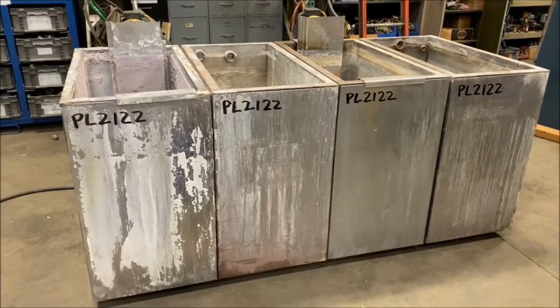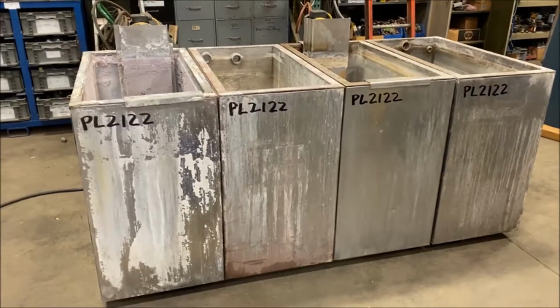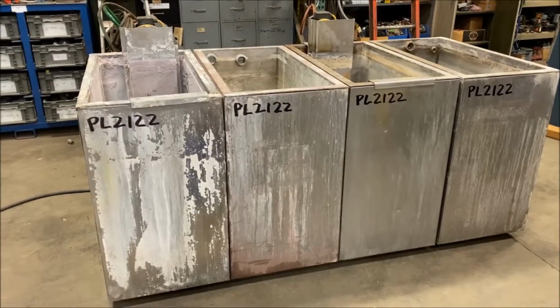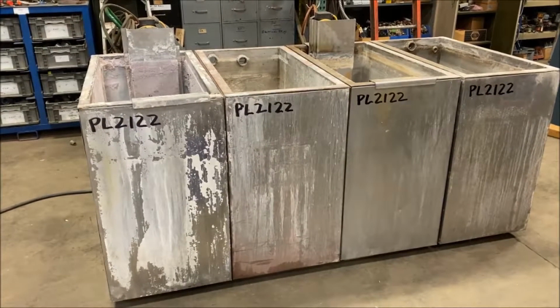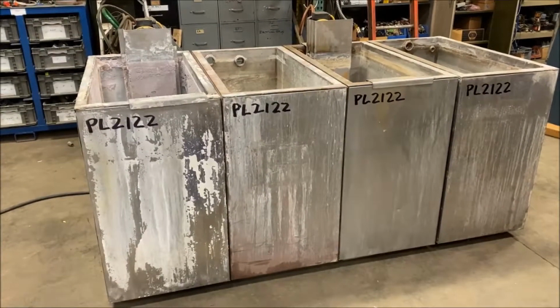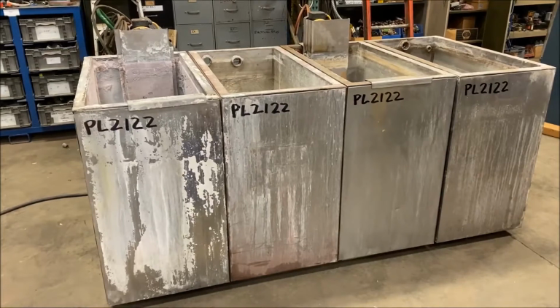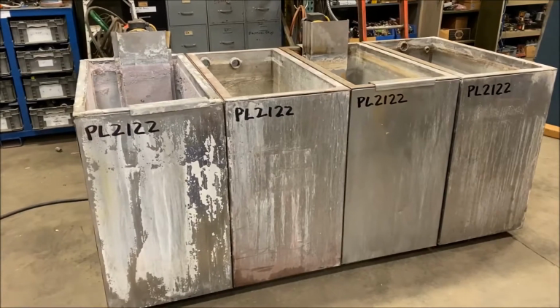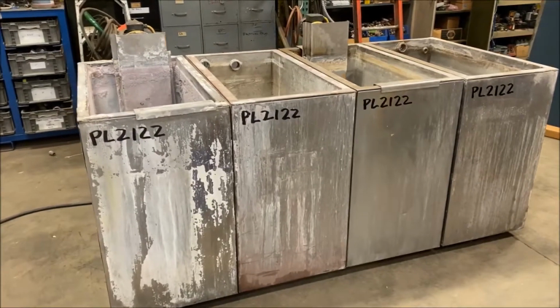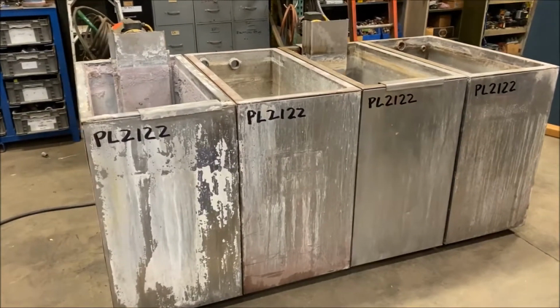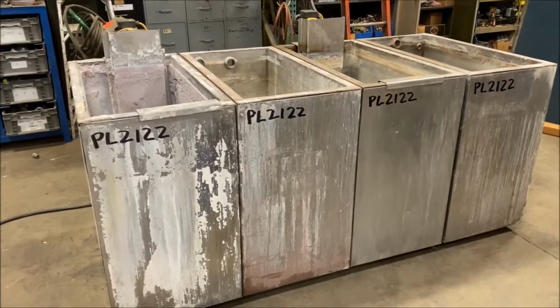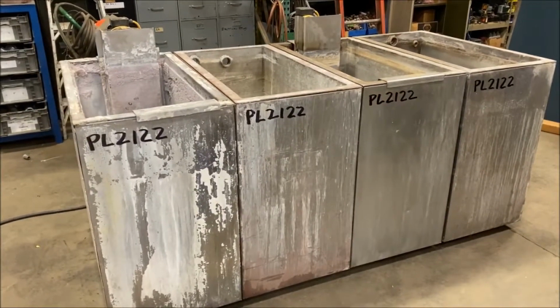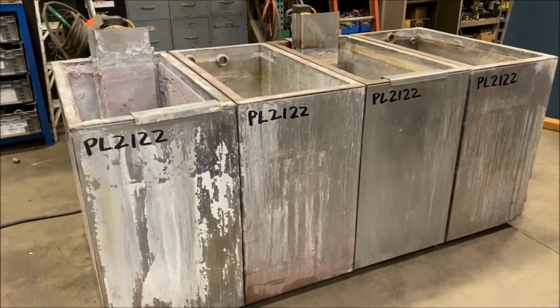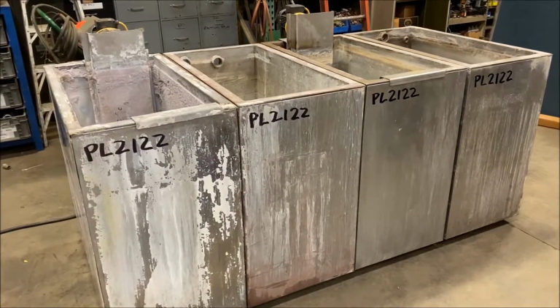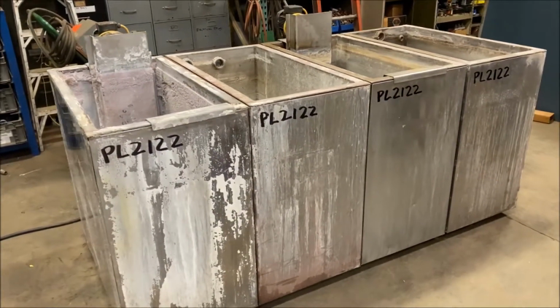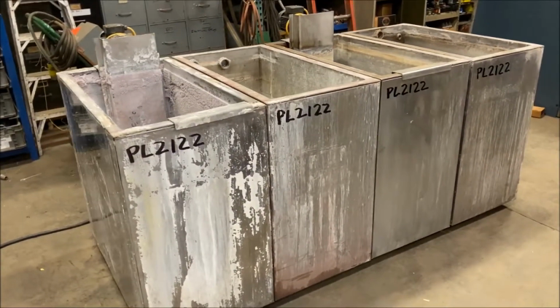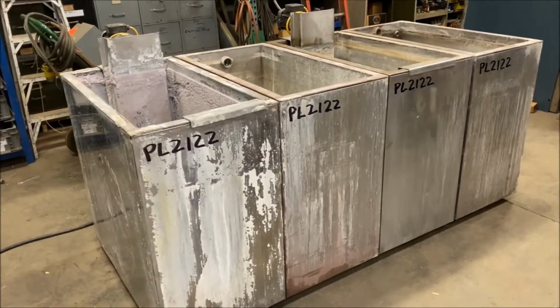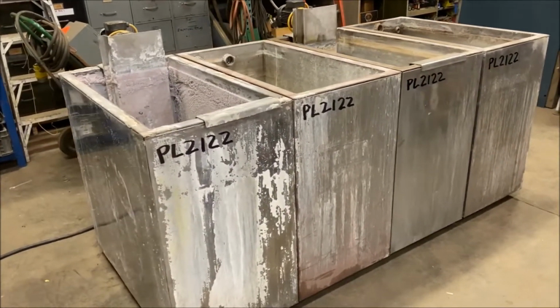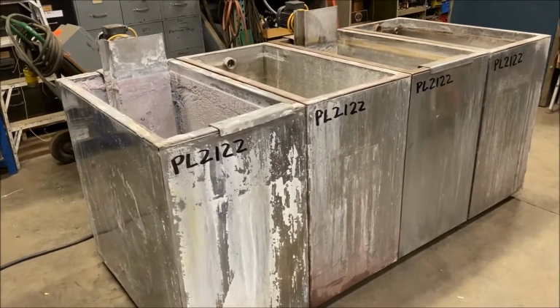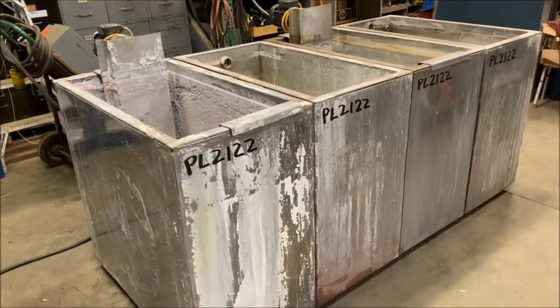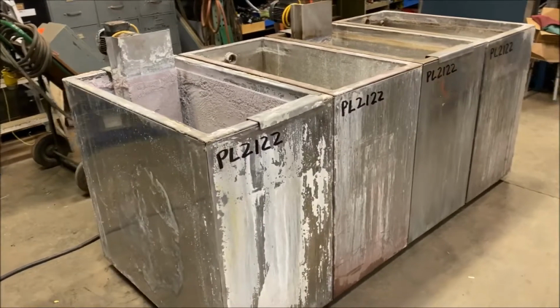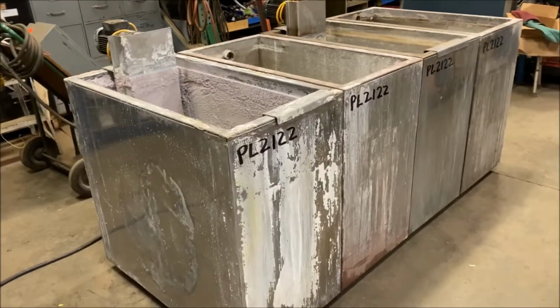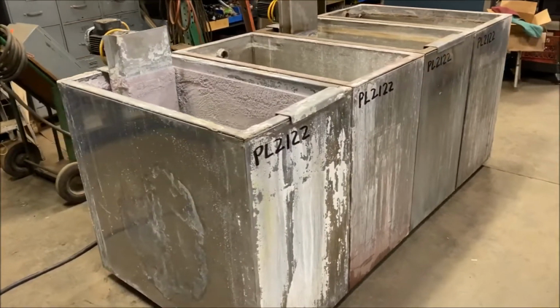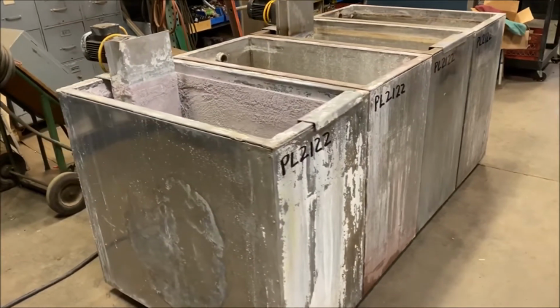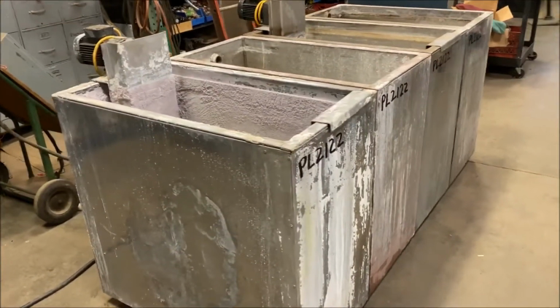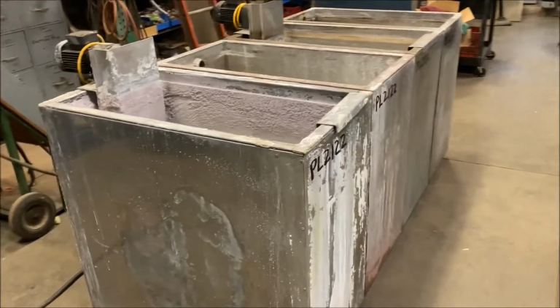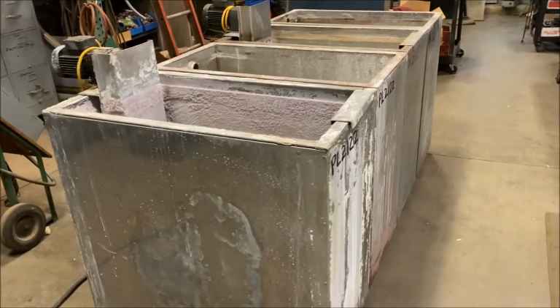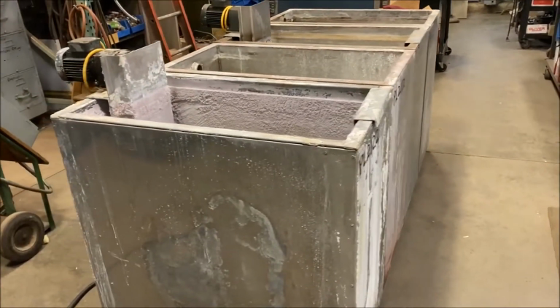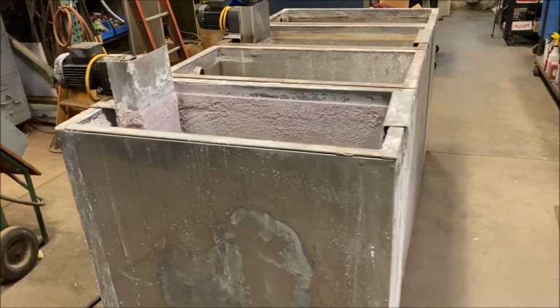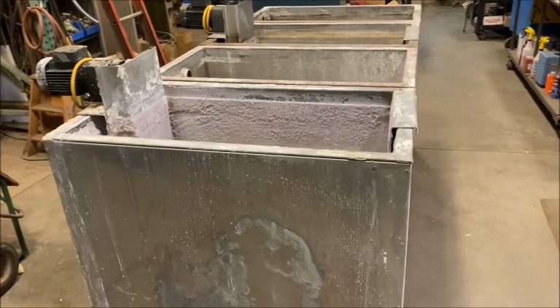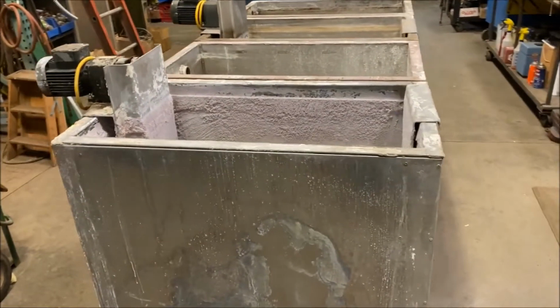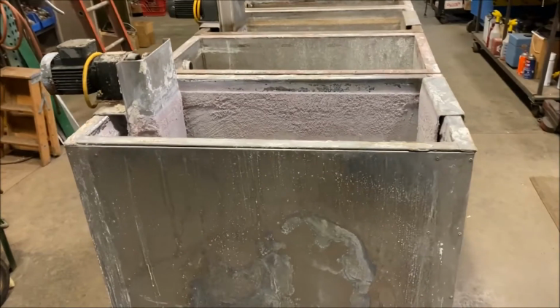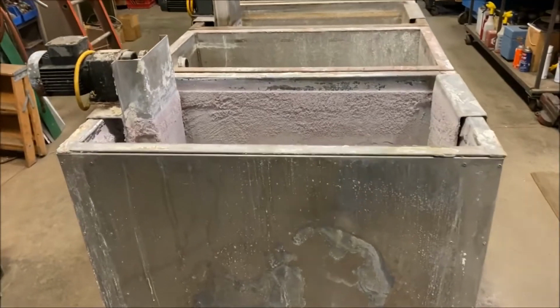Hello! Today you're looking at a four-station stainless steel tank line brought to you by Landco. Overall dimensions of these tanks: 88 inches long by 48 inches wide by 45 inches high.